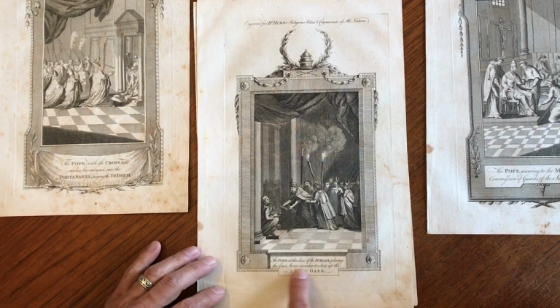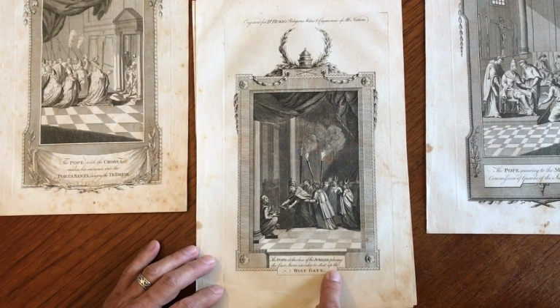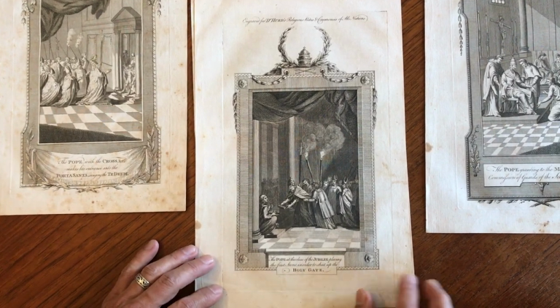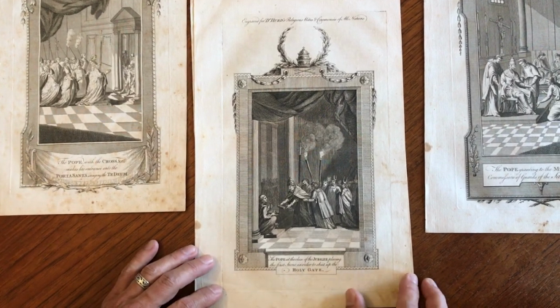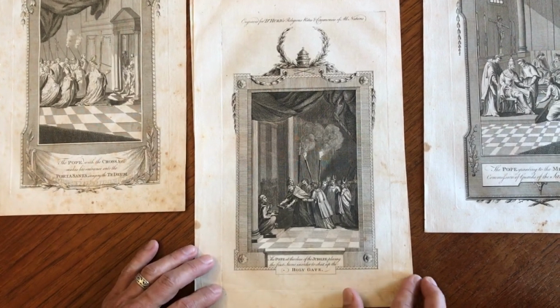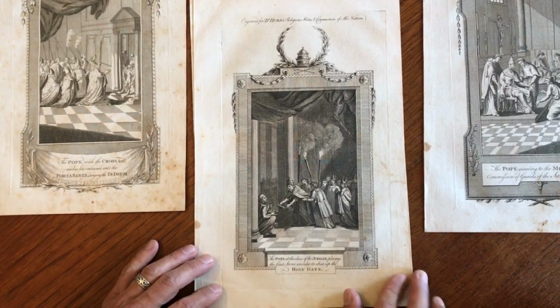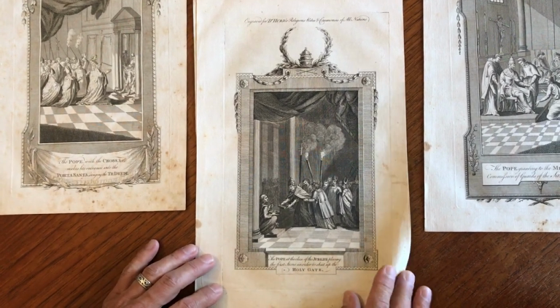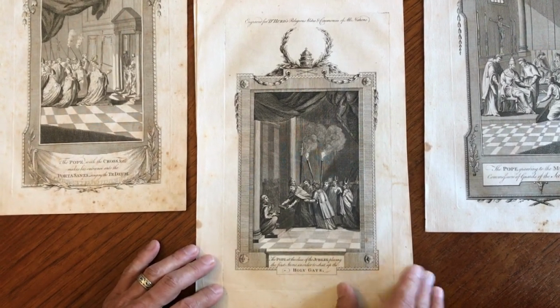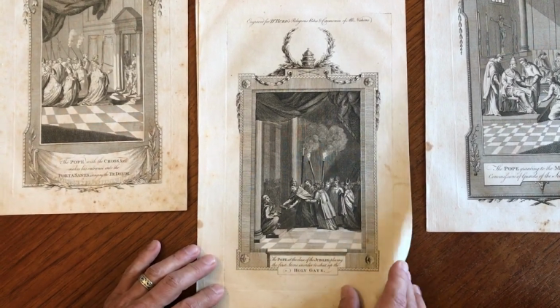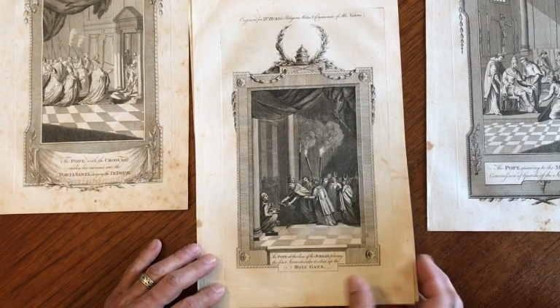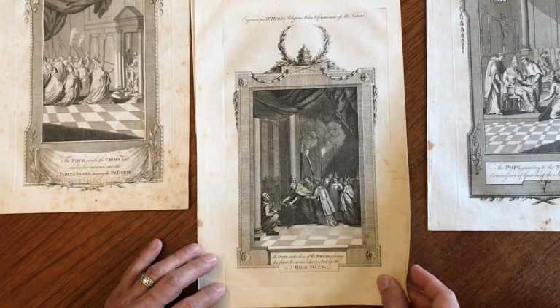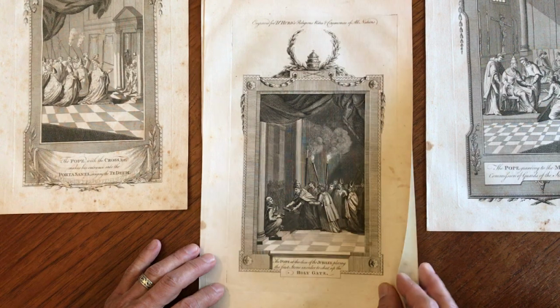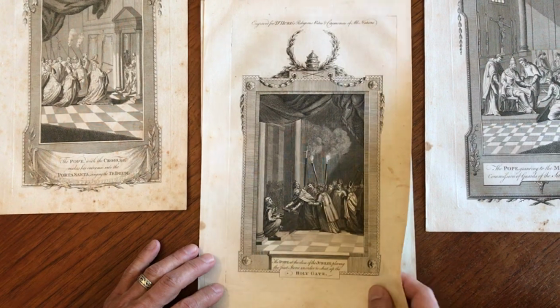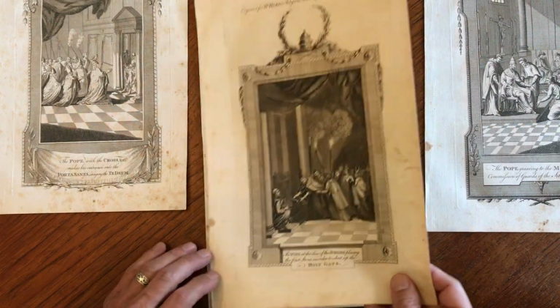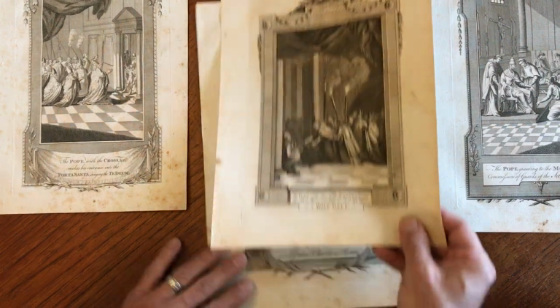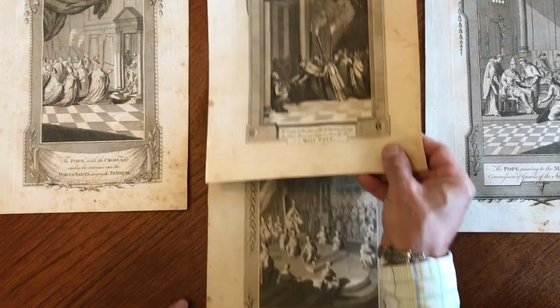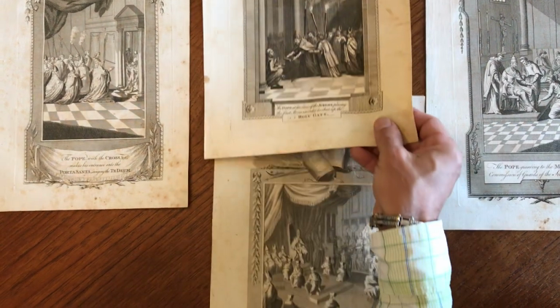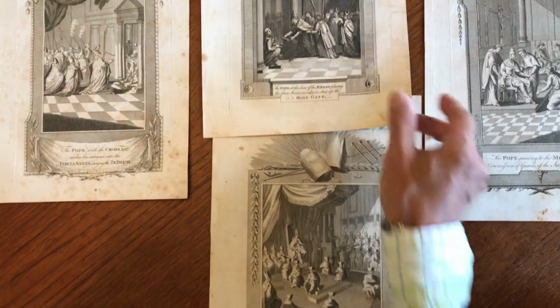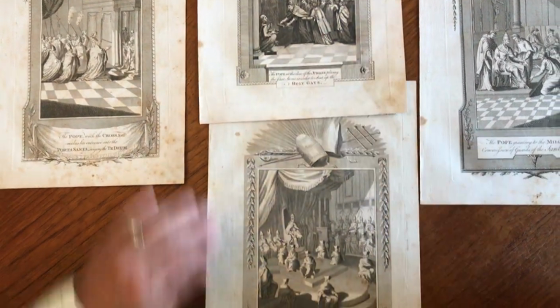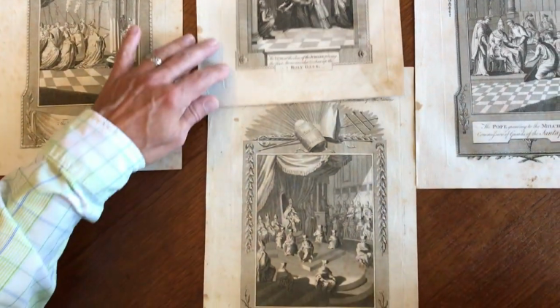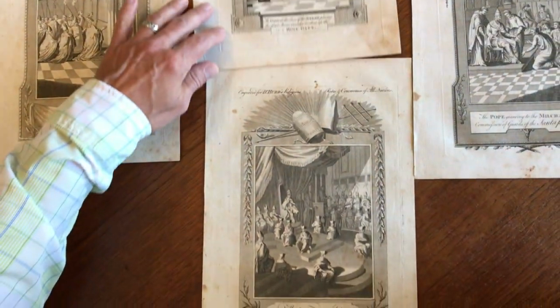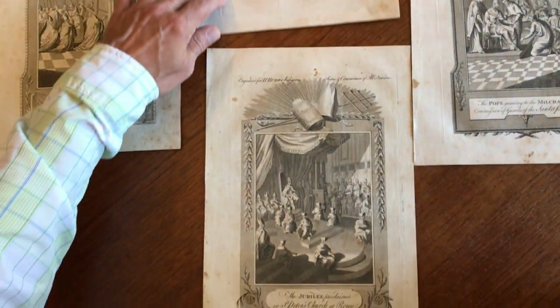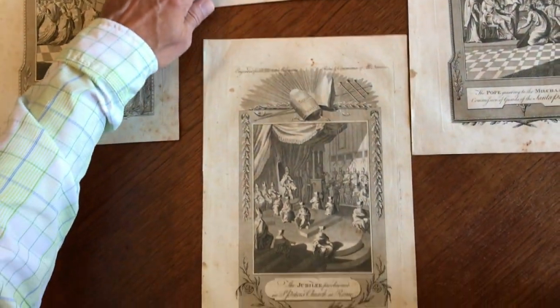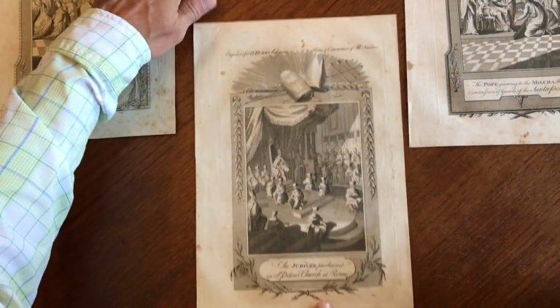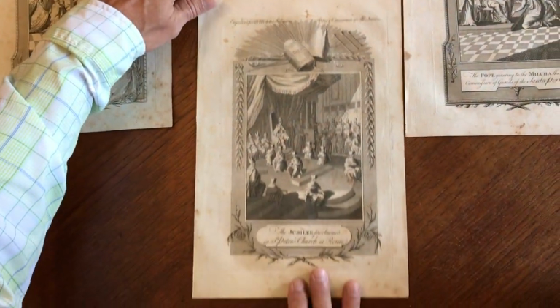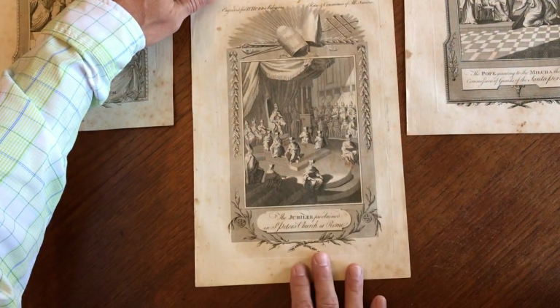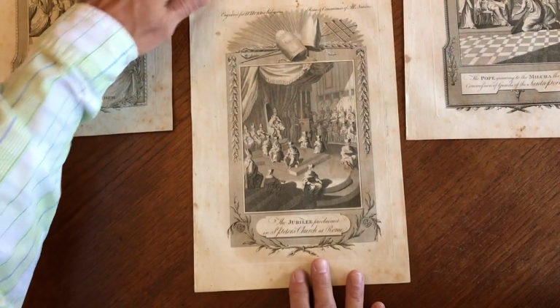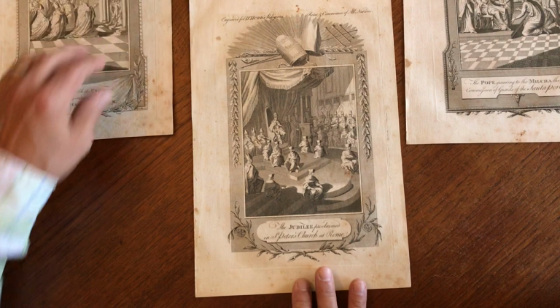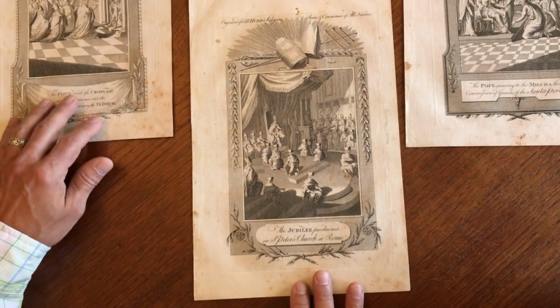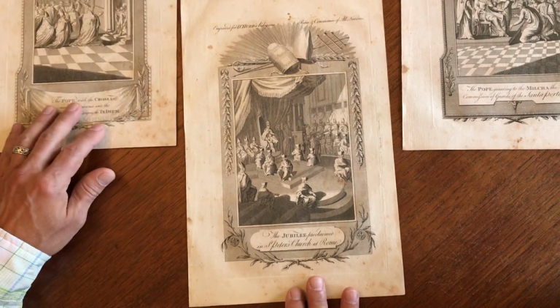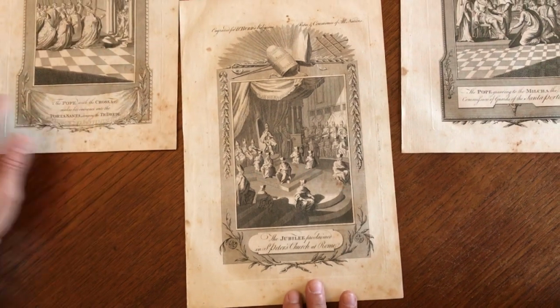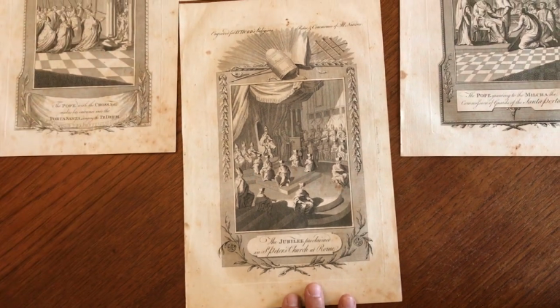The Pope at the close of the Jubilee, in order to shut up the Holy Gate. And the final one is this Jubilee proclaimed in St. Peter's Church at Rome.